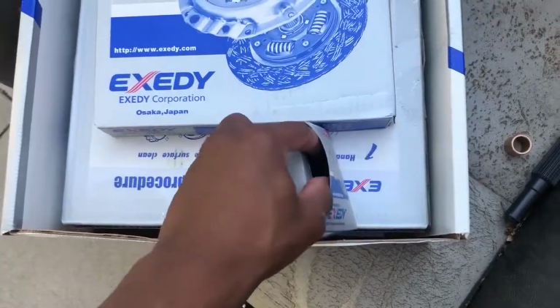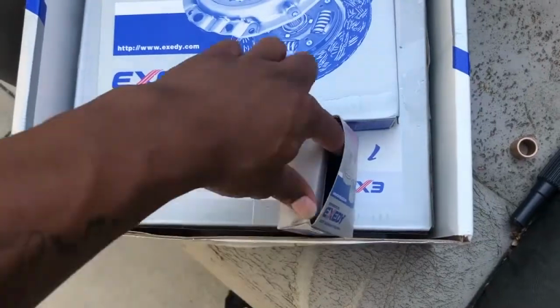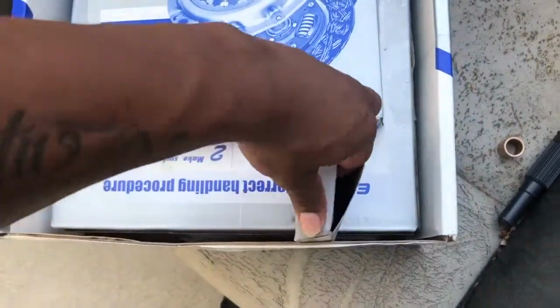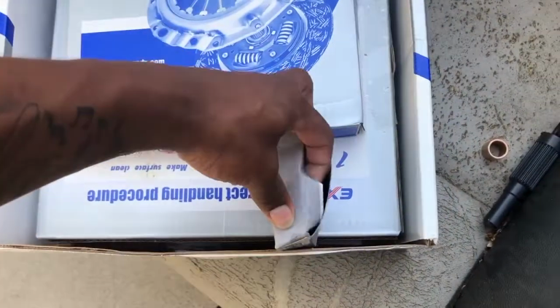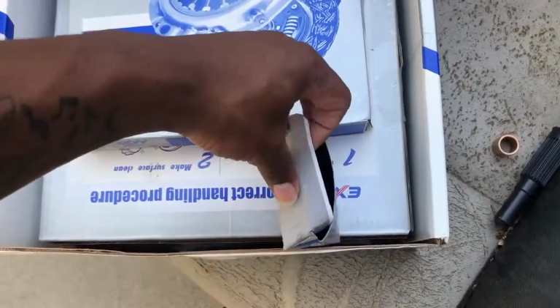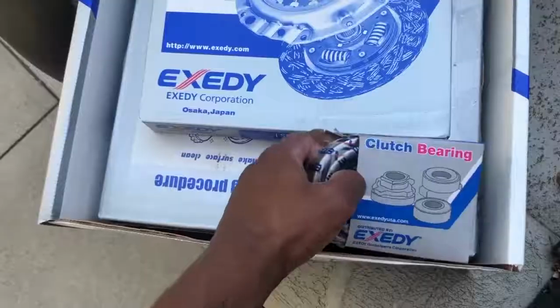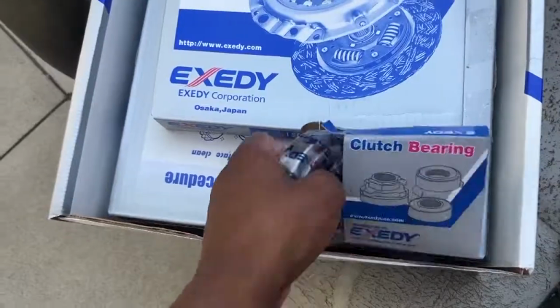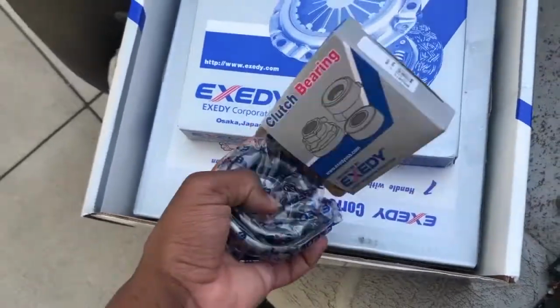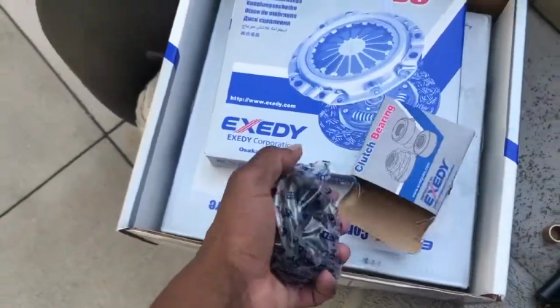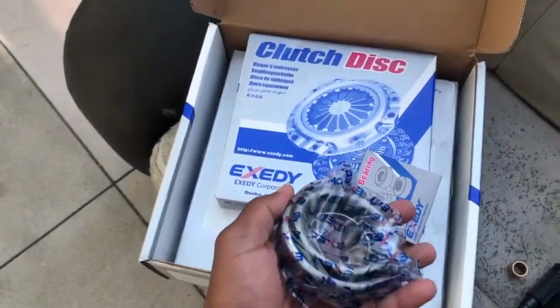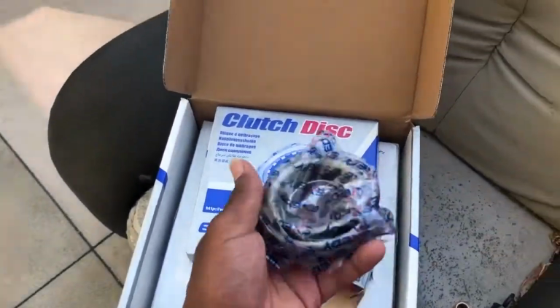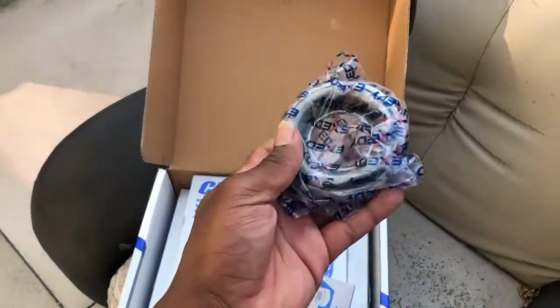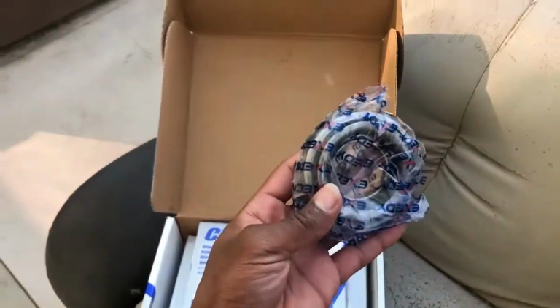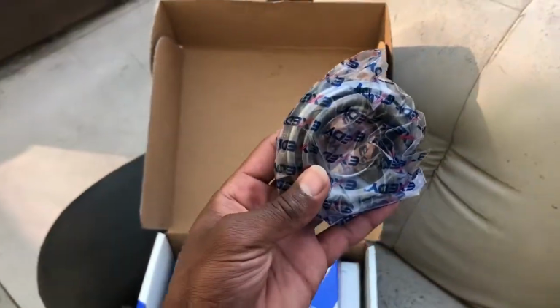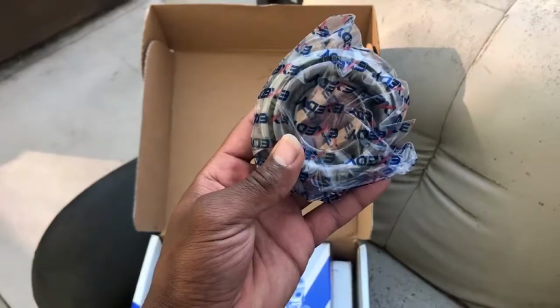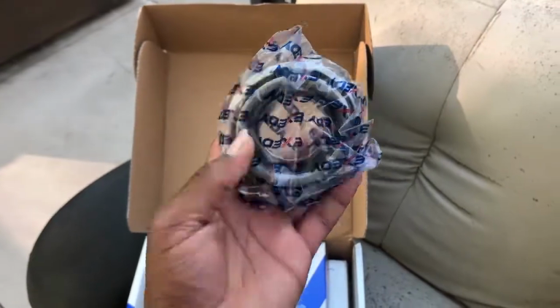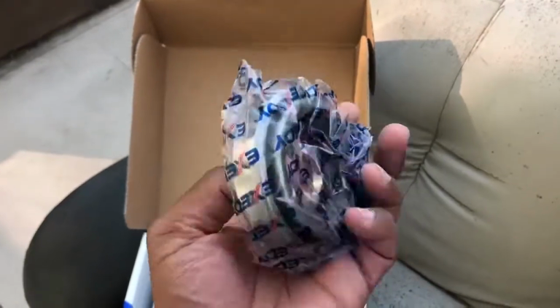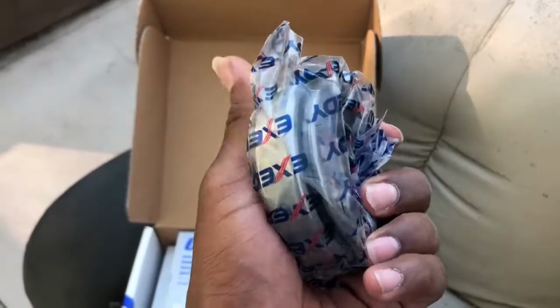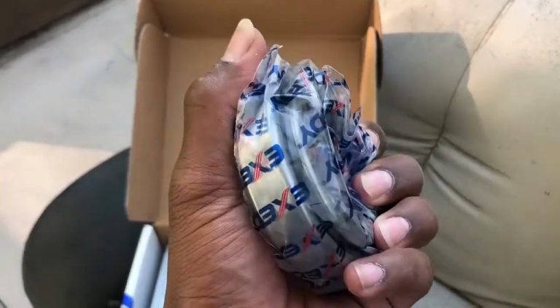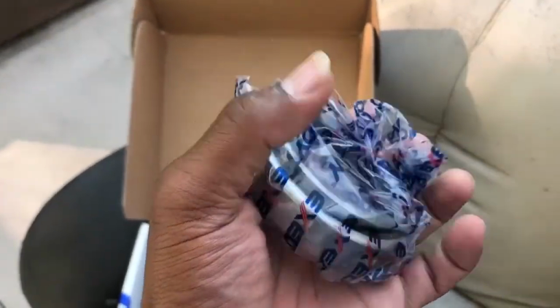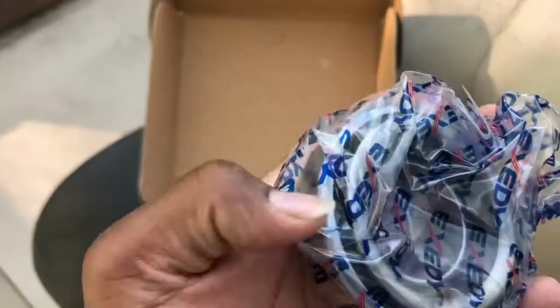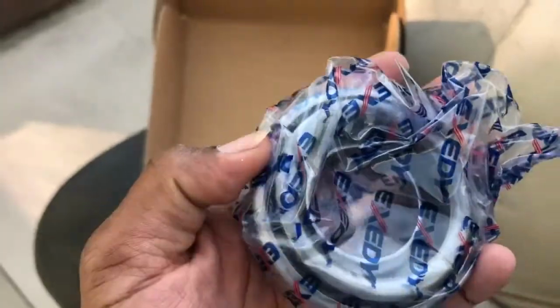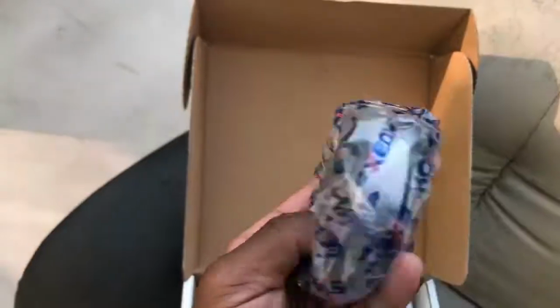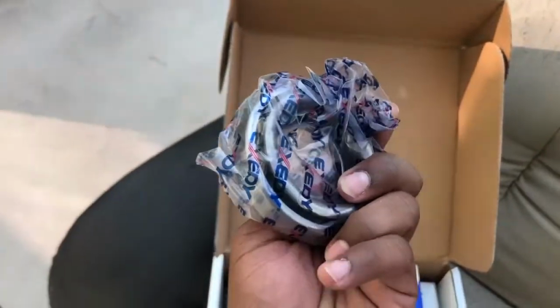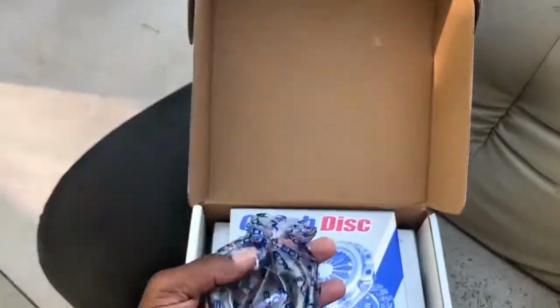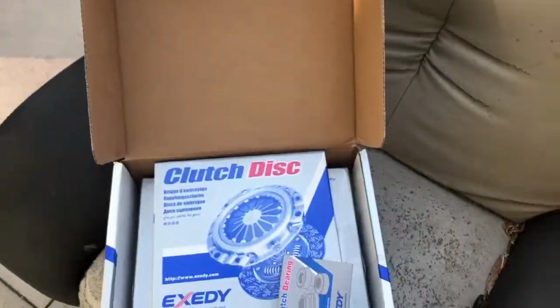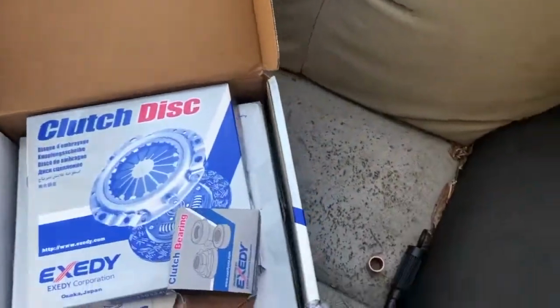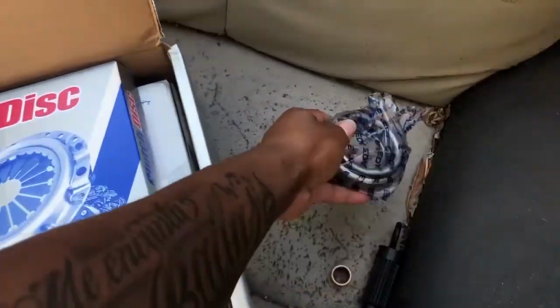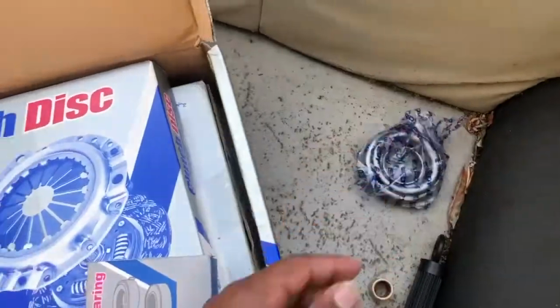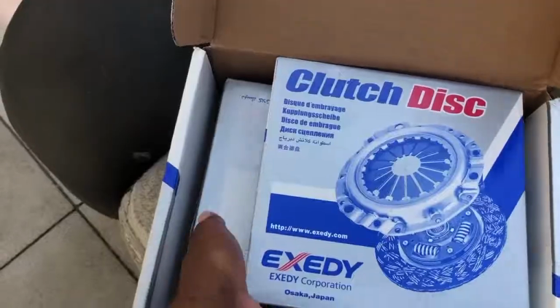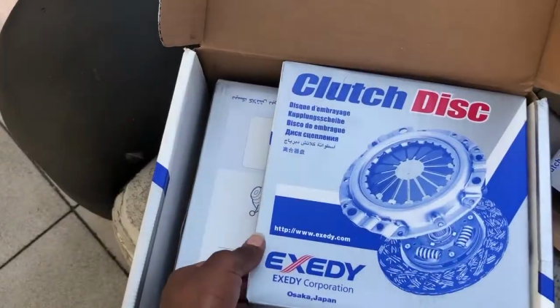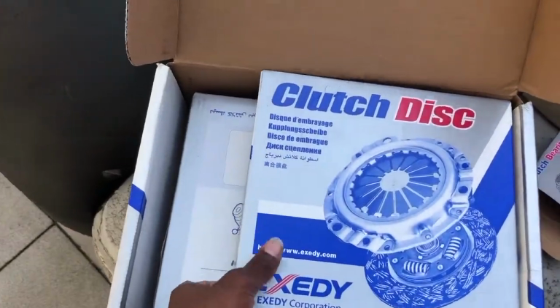Right here we've got the throwout bearing. I'll just open this for you guys, show you. Right here — nice and packaged. Great quality from XZETI from Amazon. Then we've got the clutch disc. I'll just open this for you guys too.